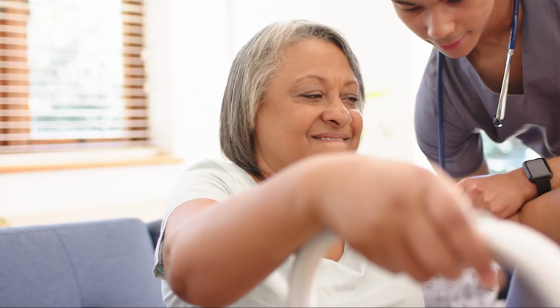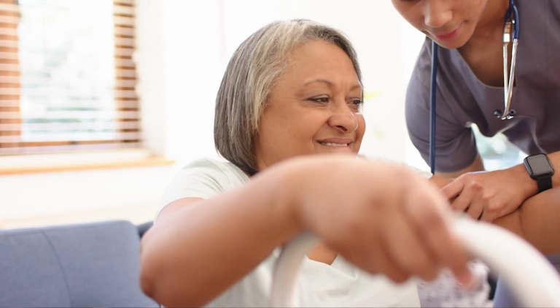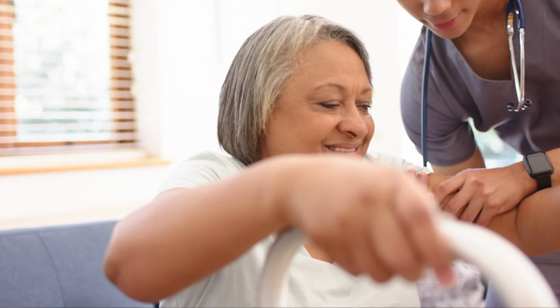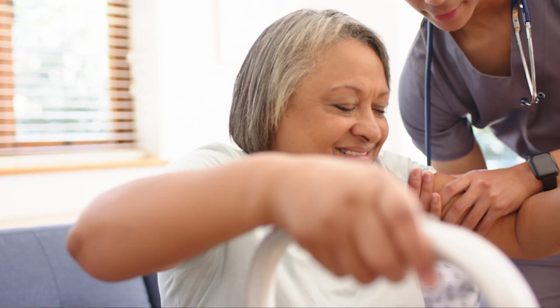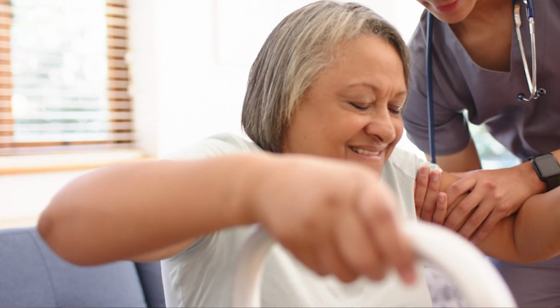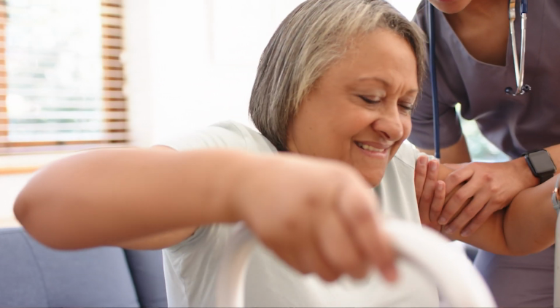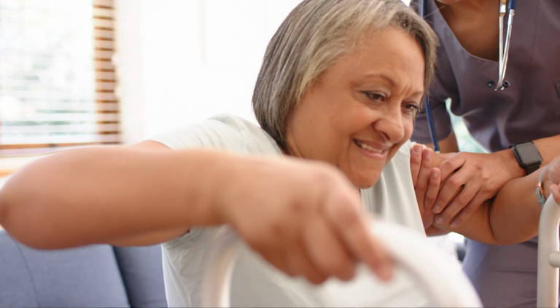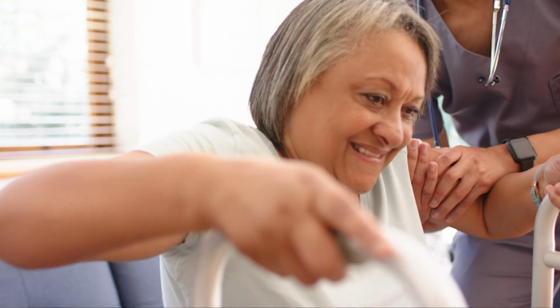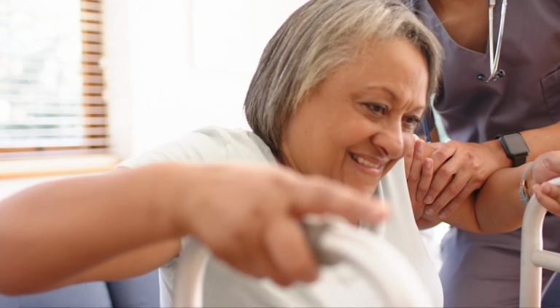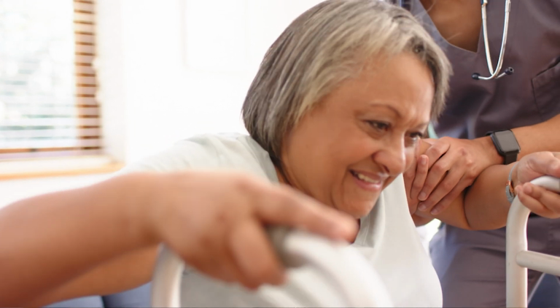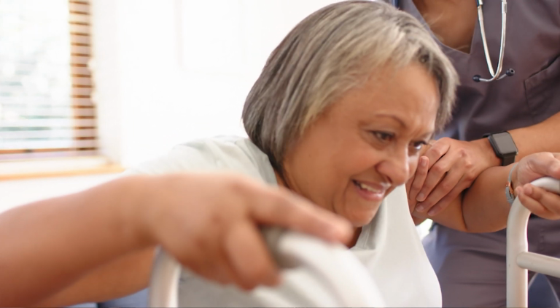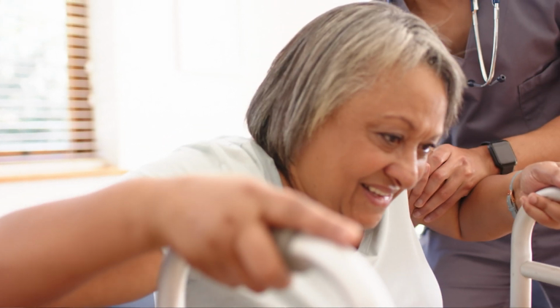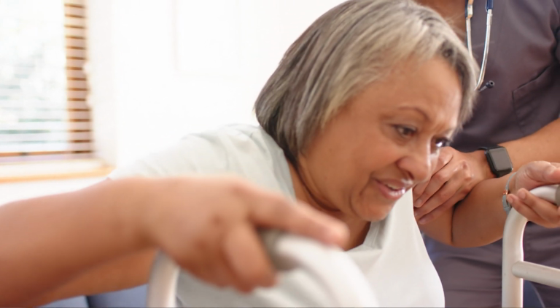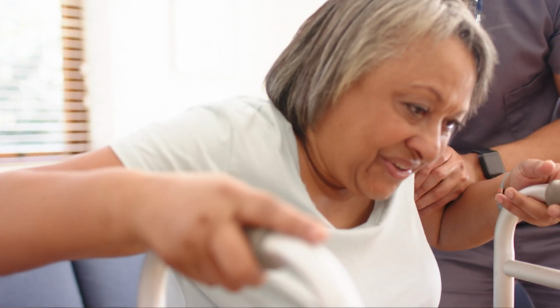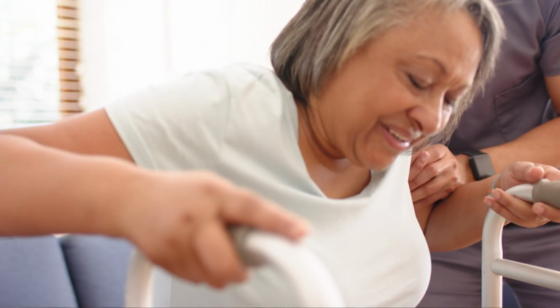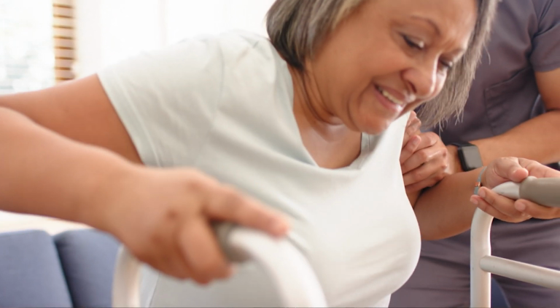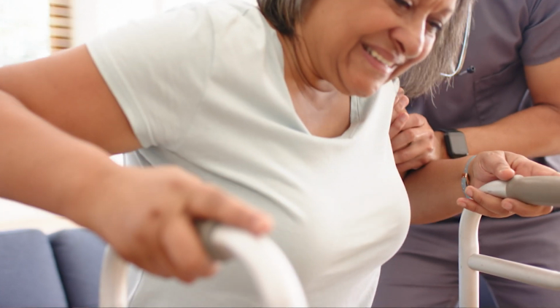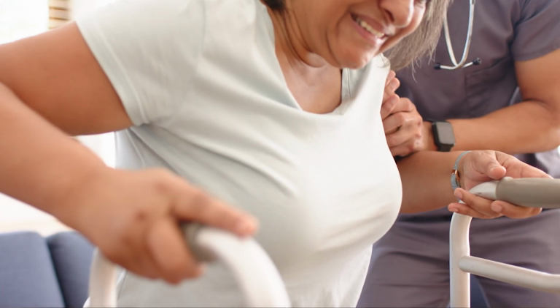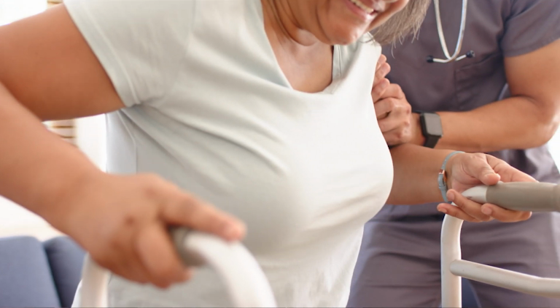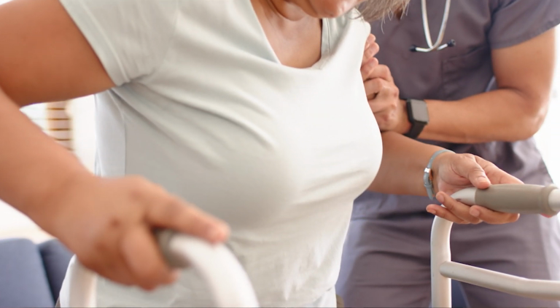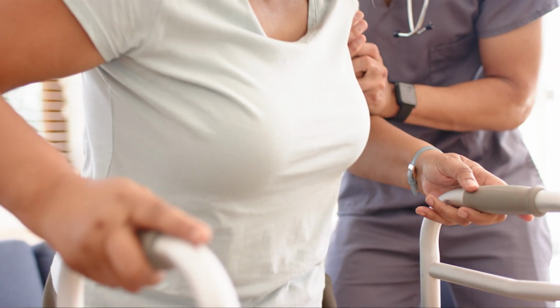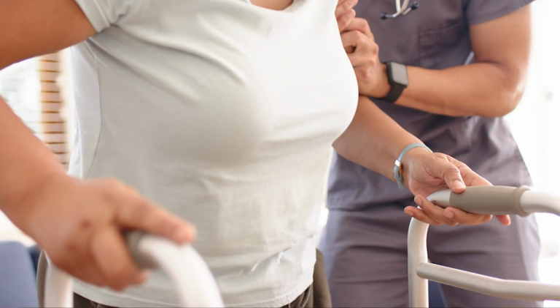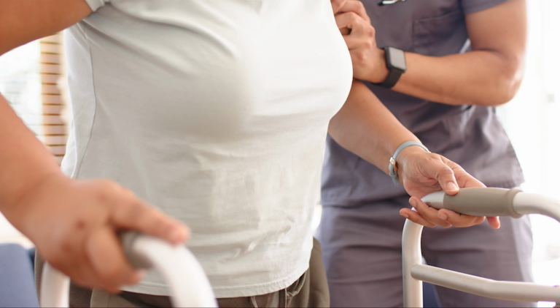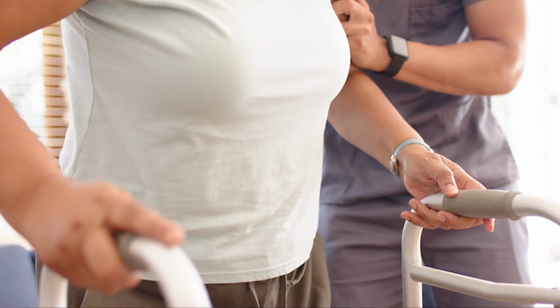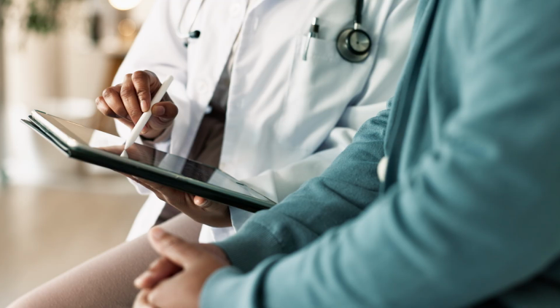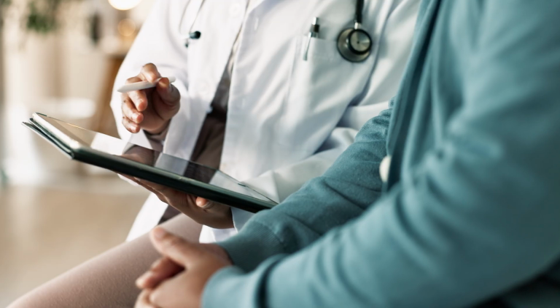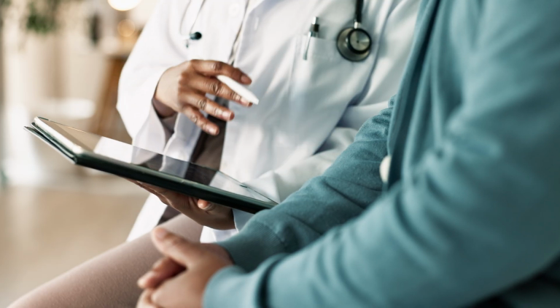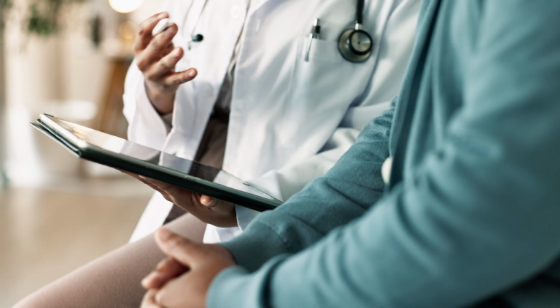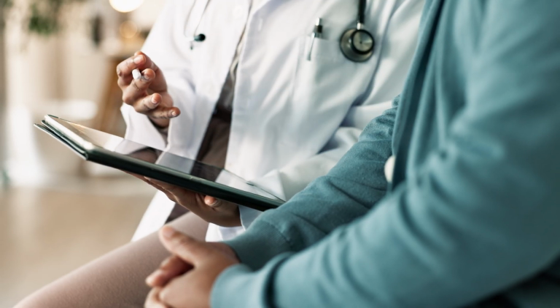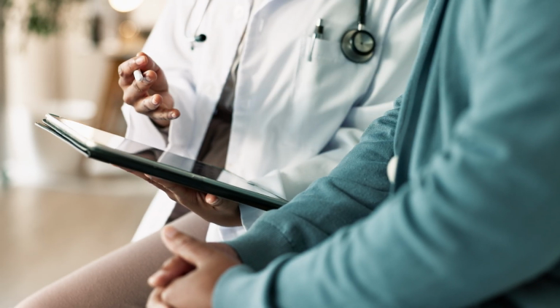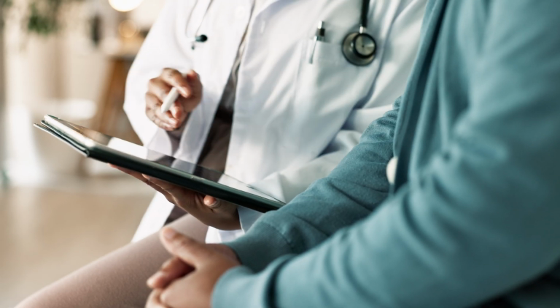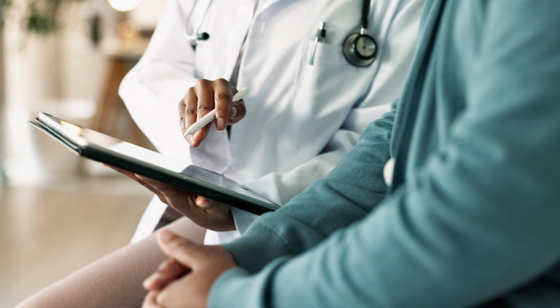Wearable devices are very important, so people can get measurements and have assessments during activities of daily life. The sensor can quantify characteristics of the movement of the person.